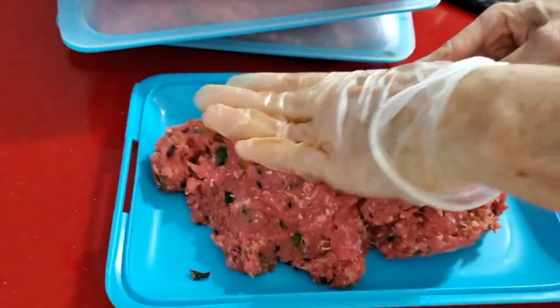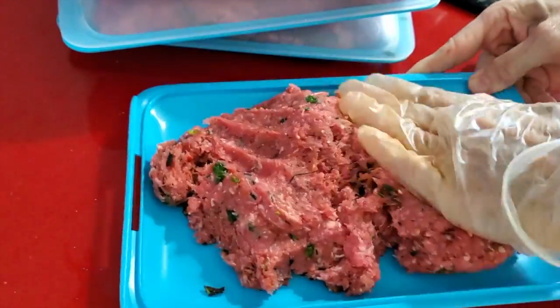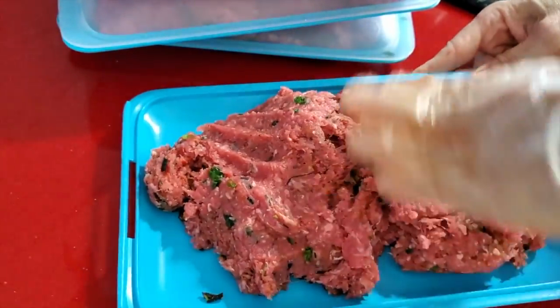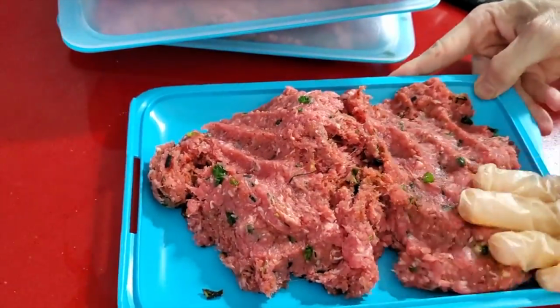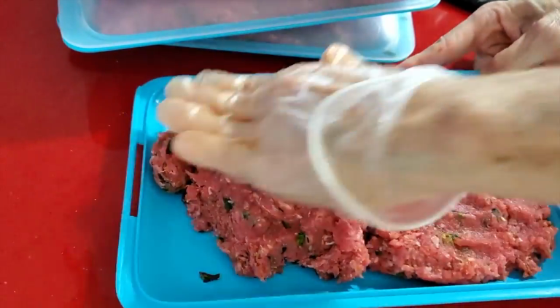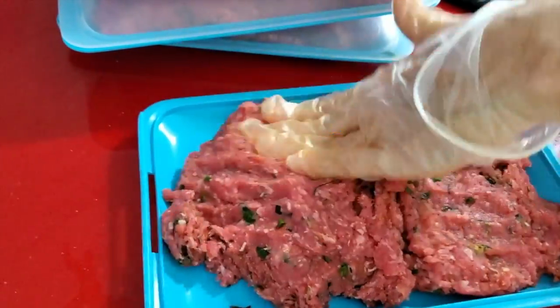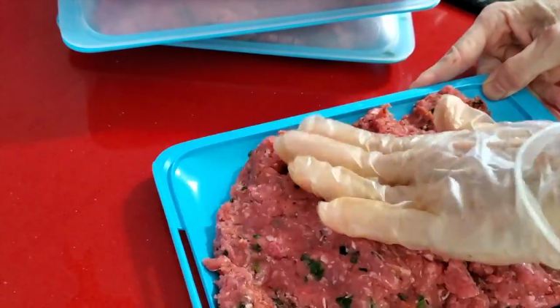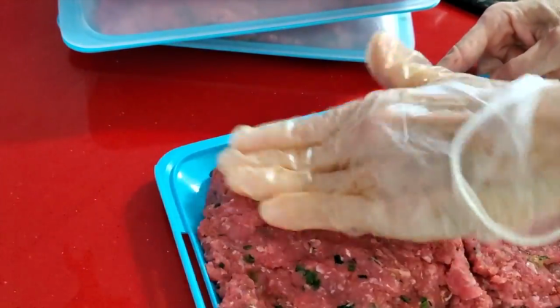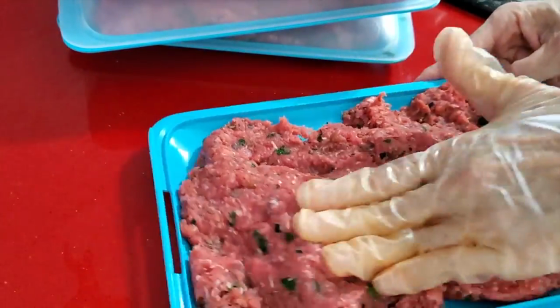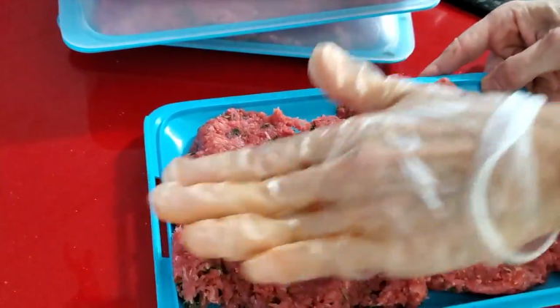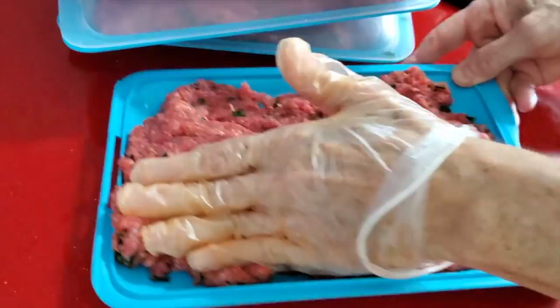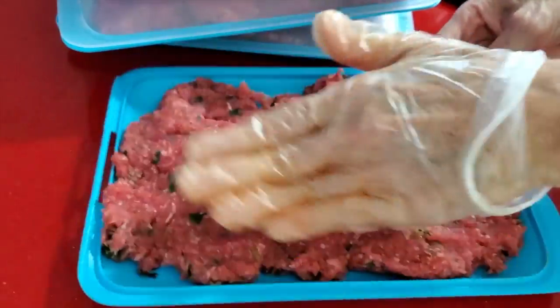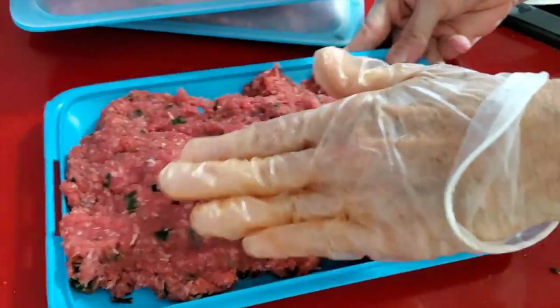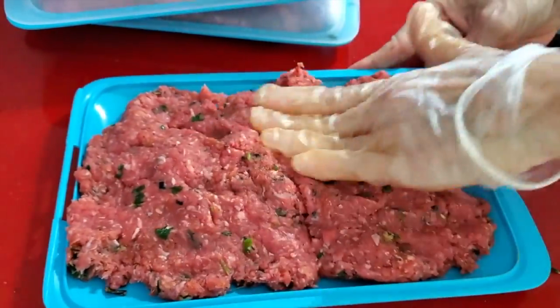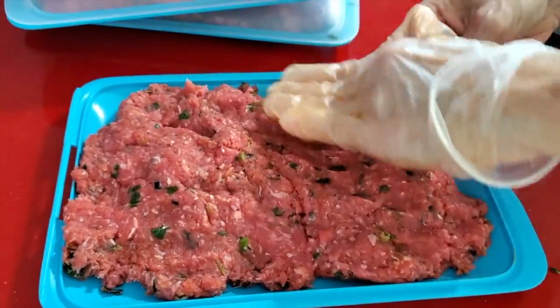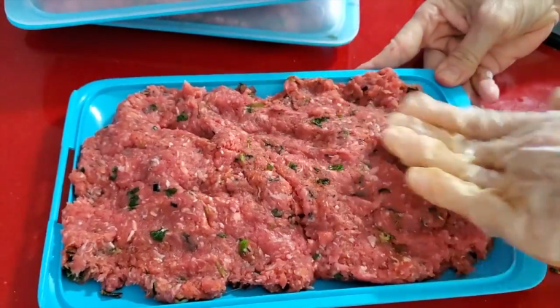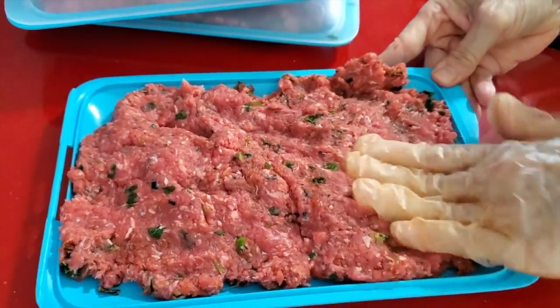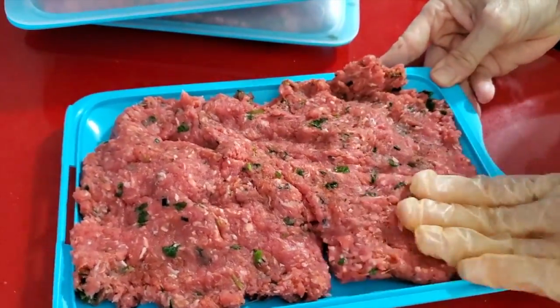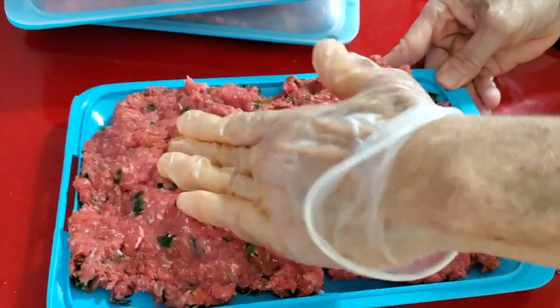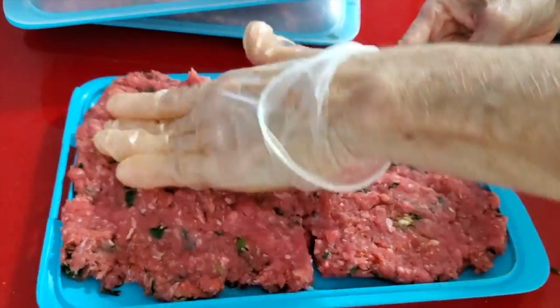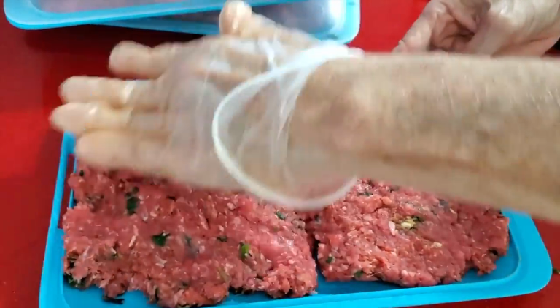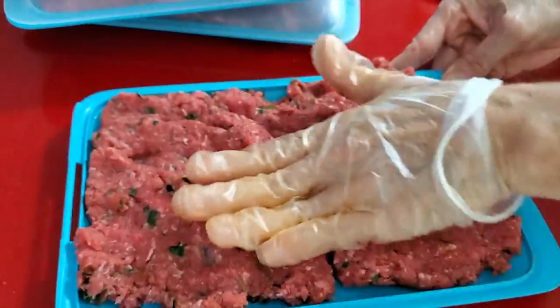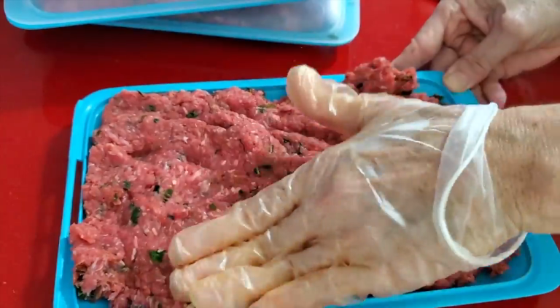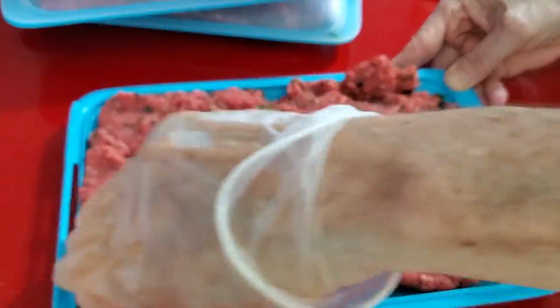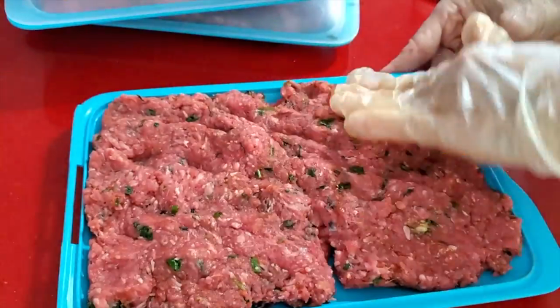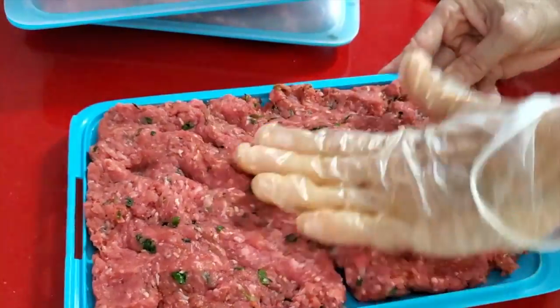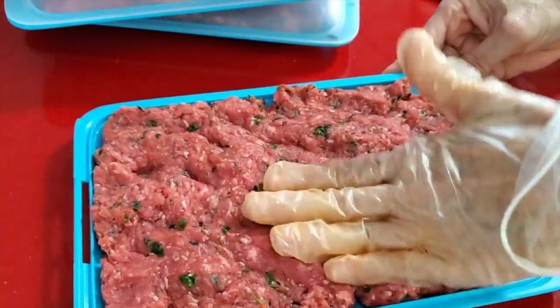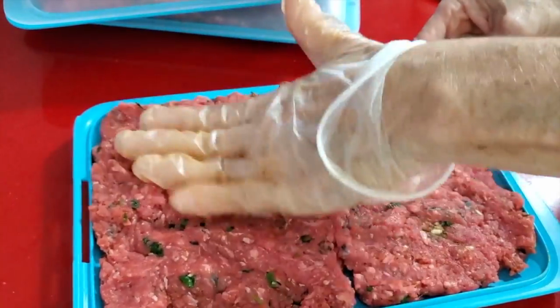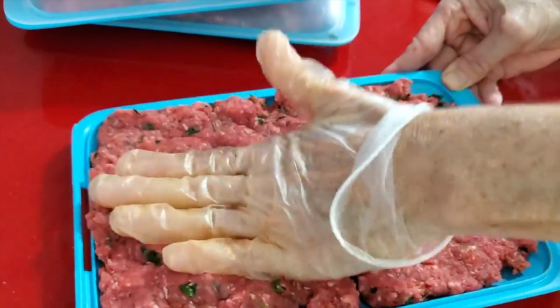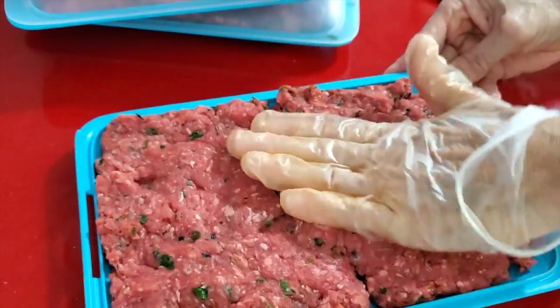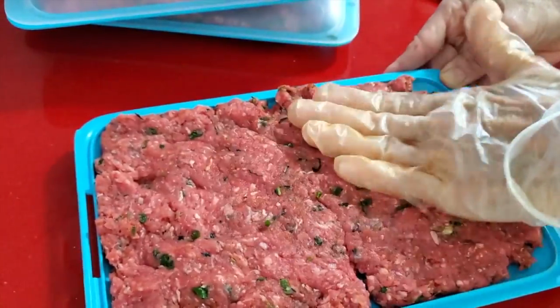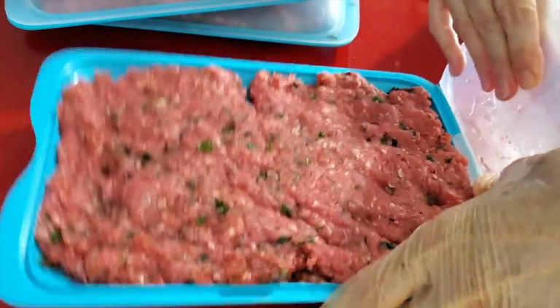Seasoning ground beef ahead of time so that when you defrost it, it already tastes amazing. Enjoy all your food and make it in minutes. It's amazing.